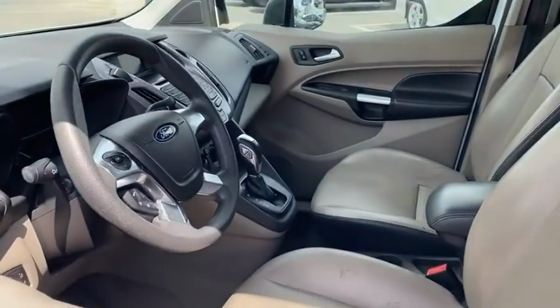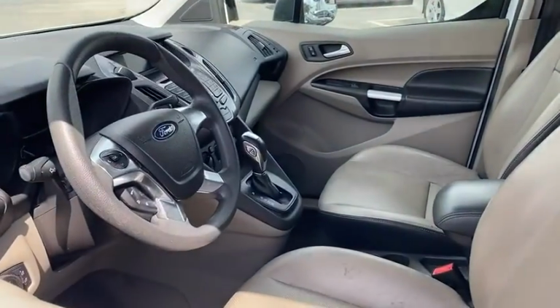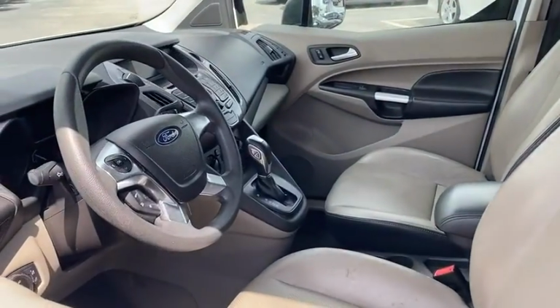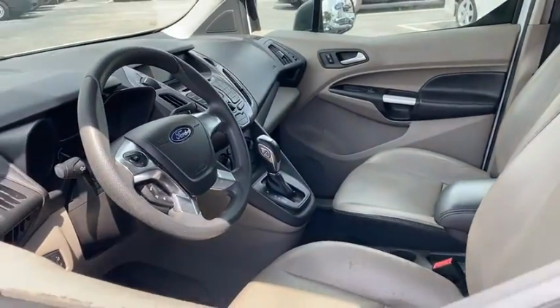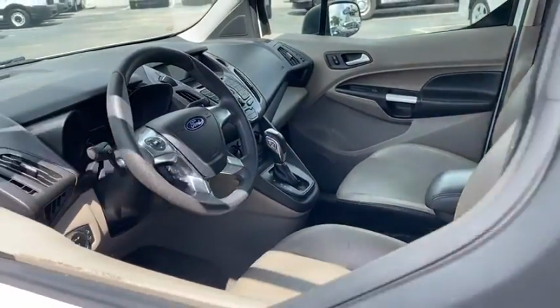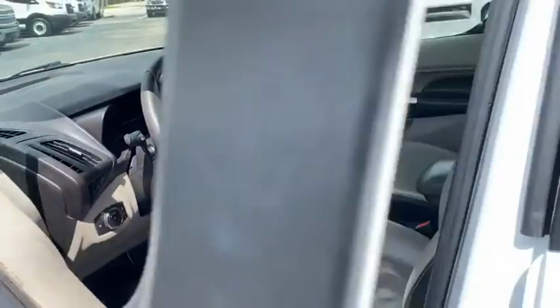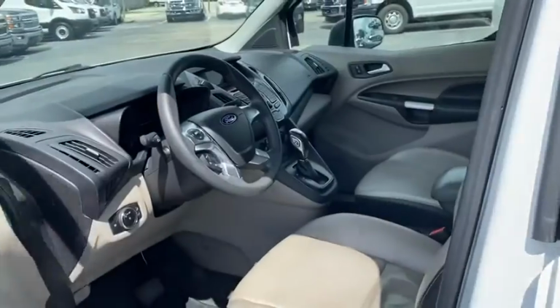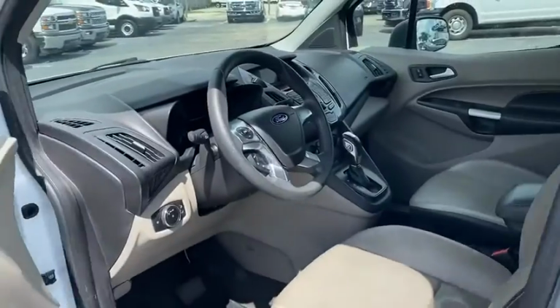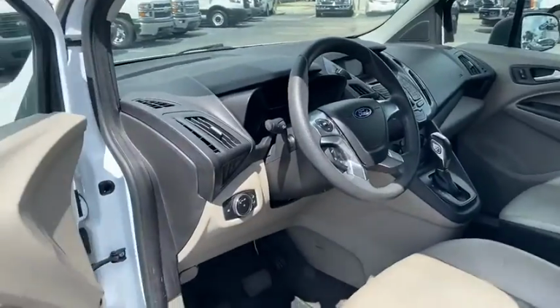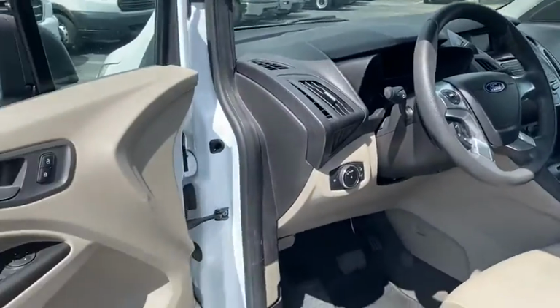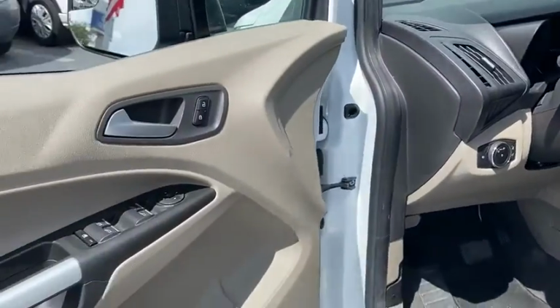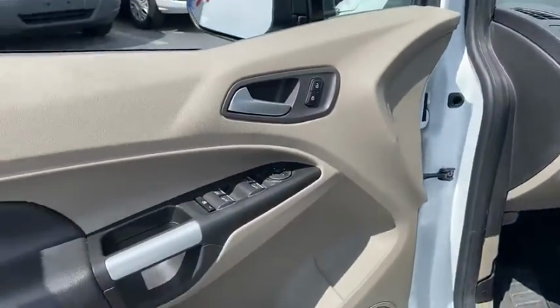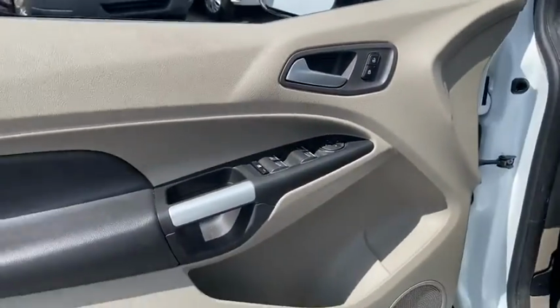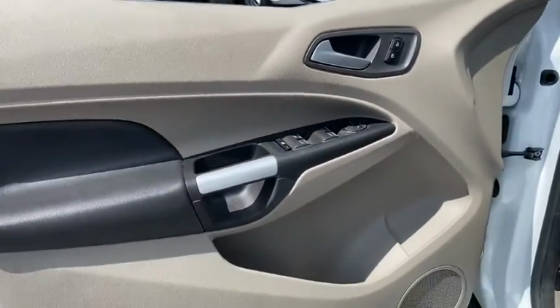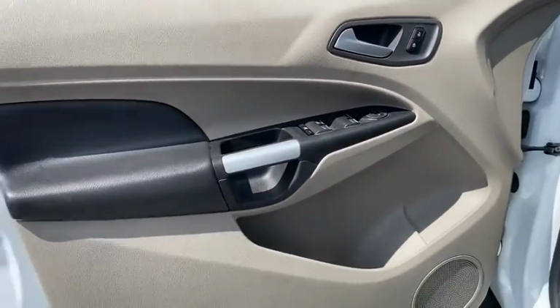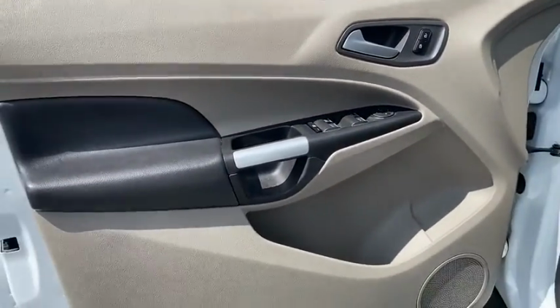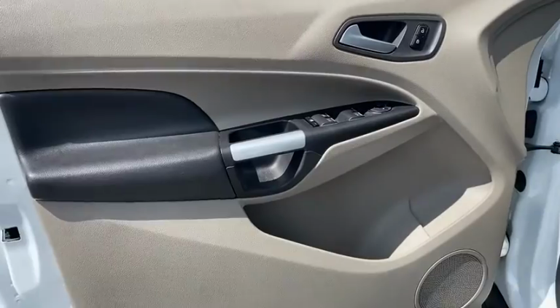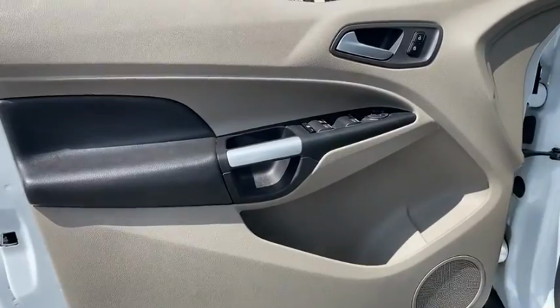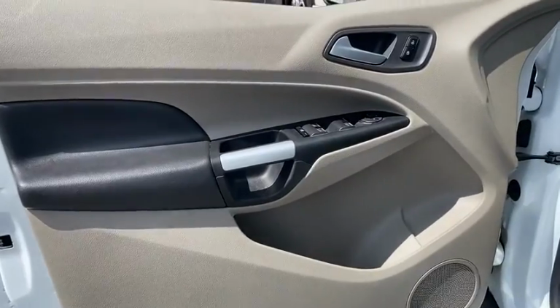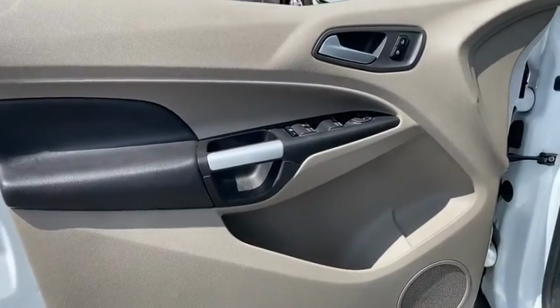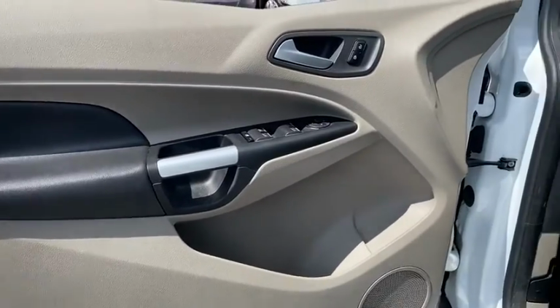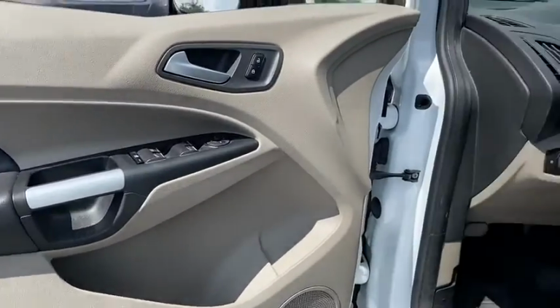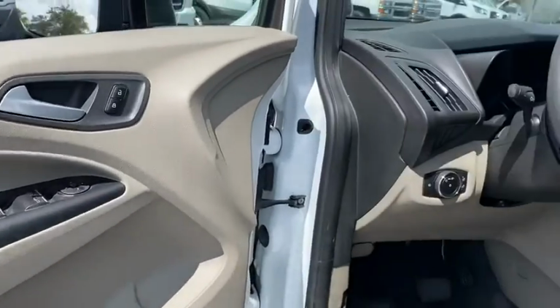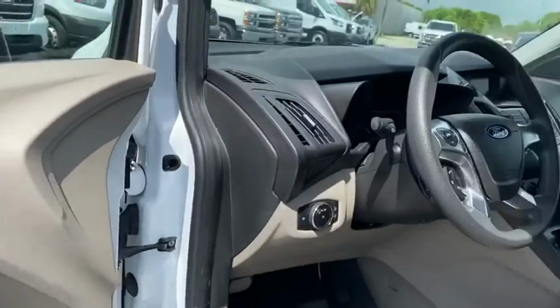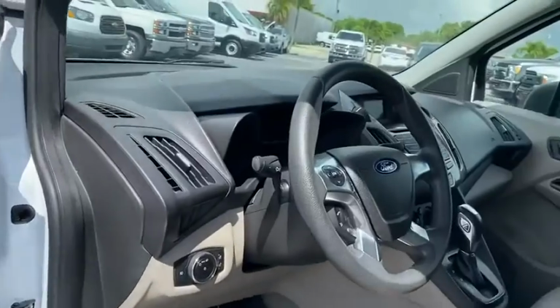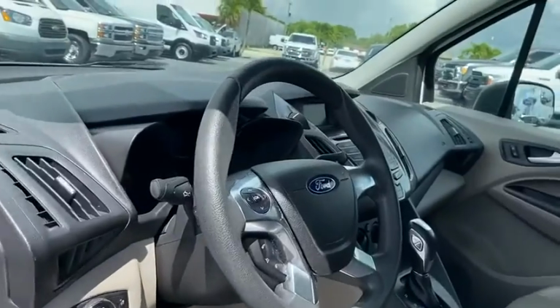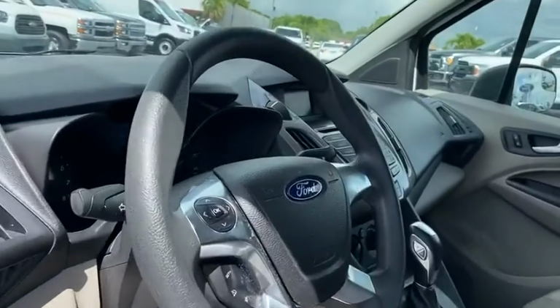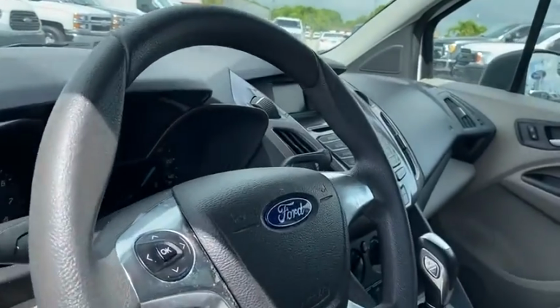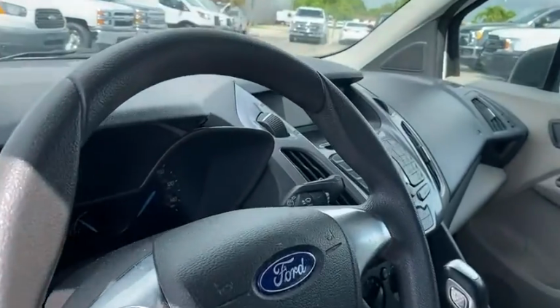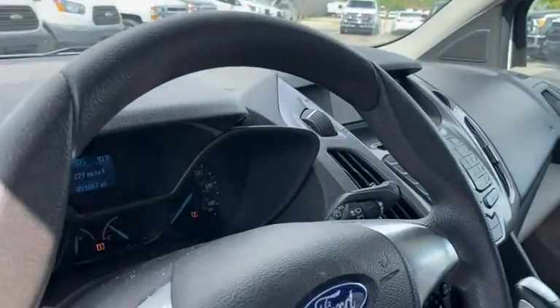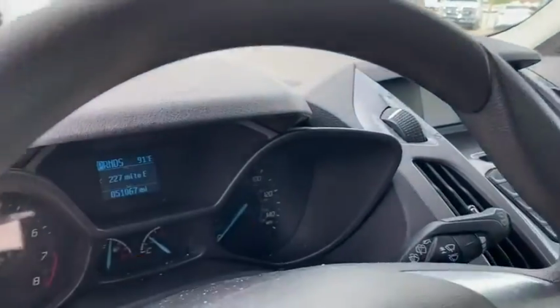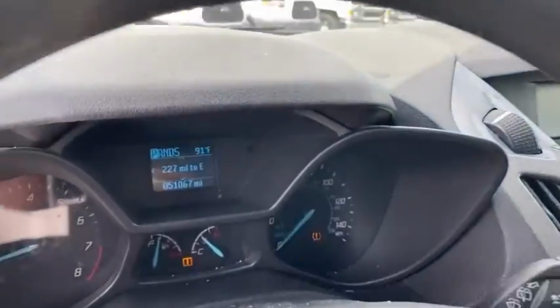Electronic stability control, remote keyless entry, tachometer, brake assist, overhead console, rear window wiper, driver vanity mirror, front reading lamps.